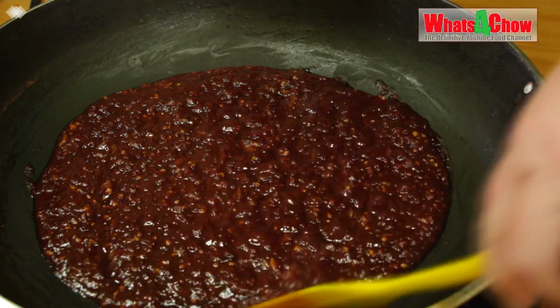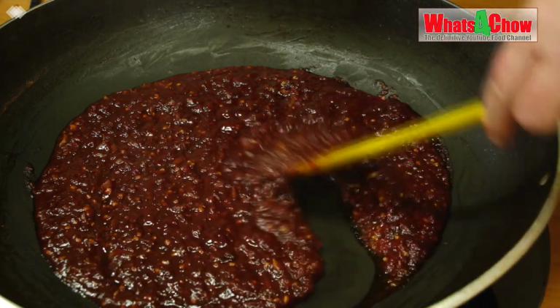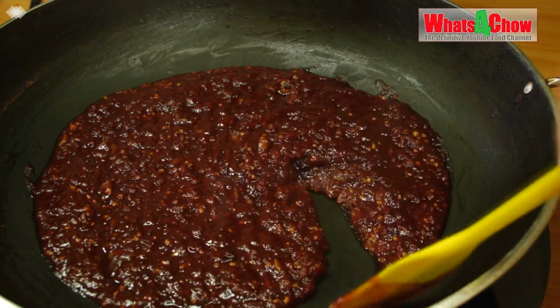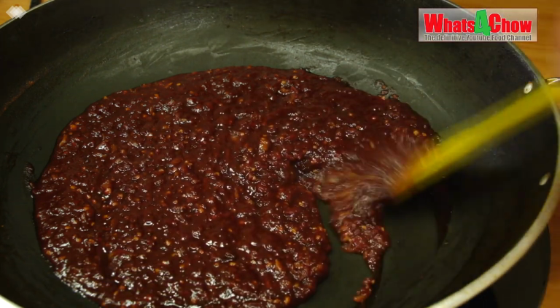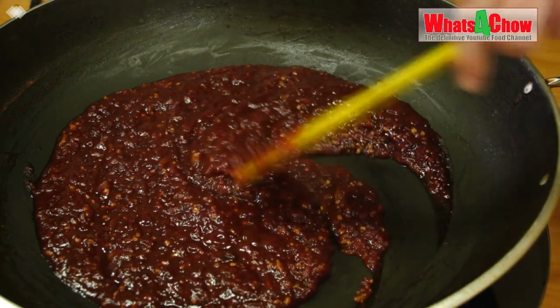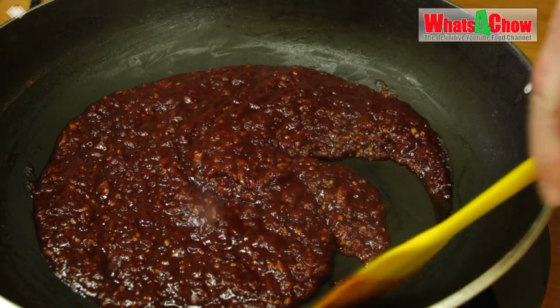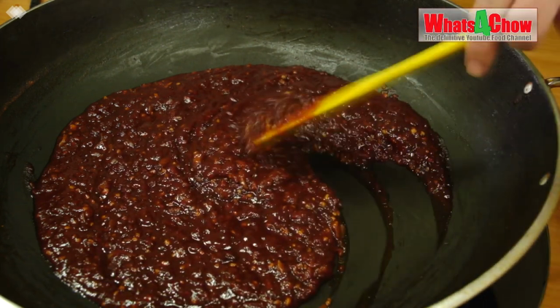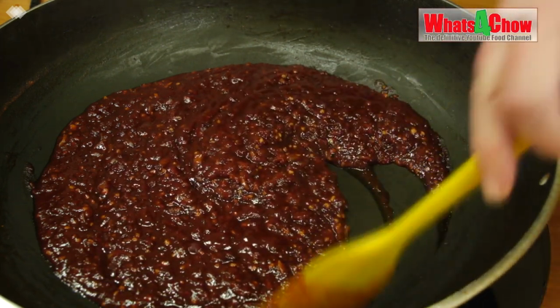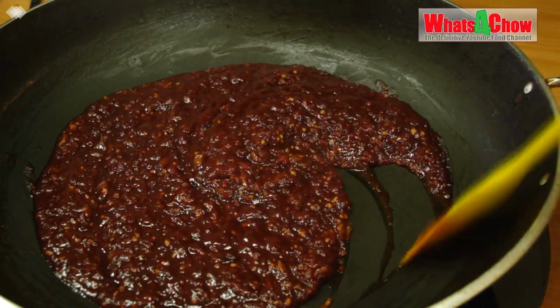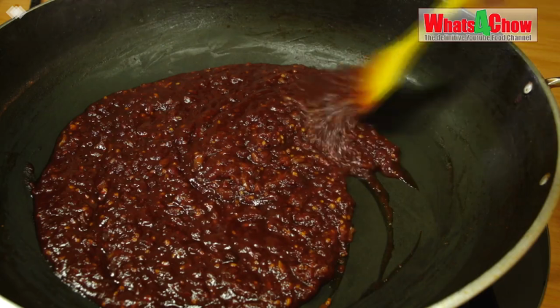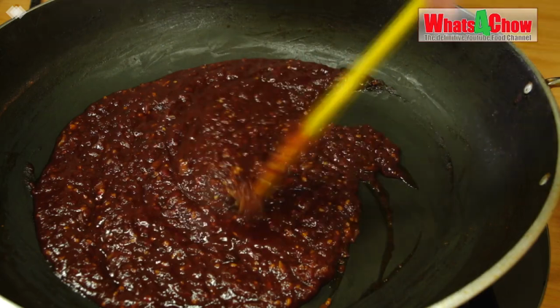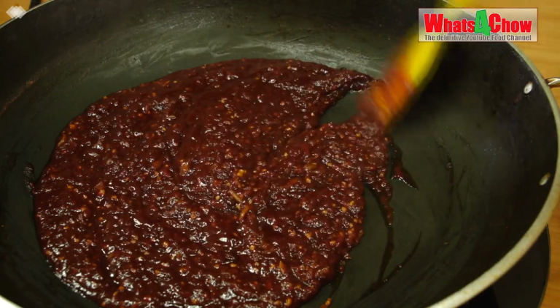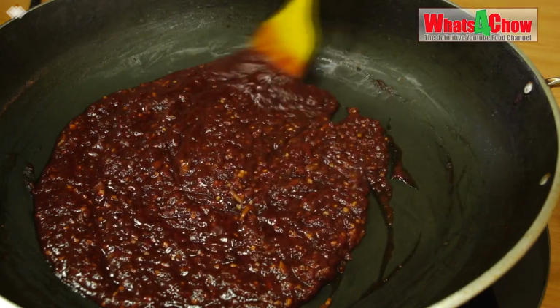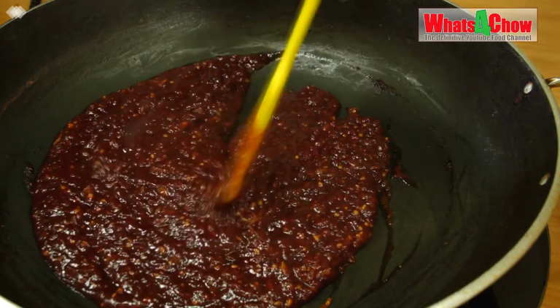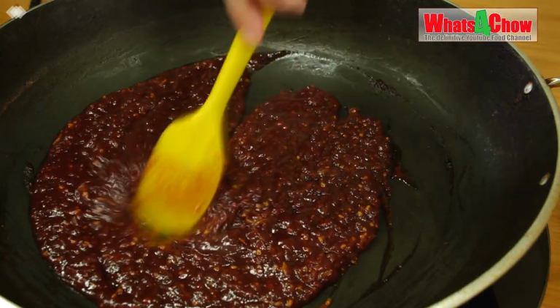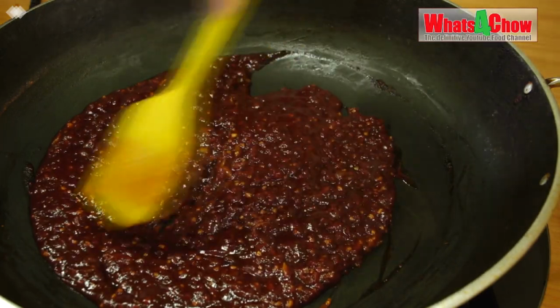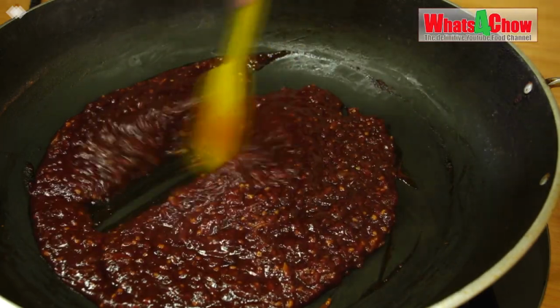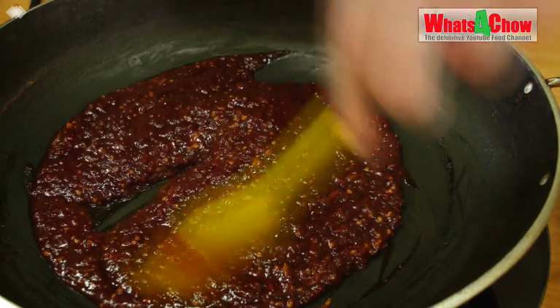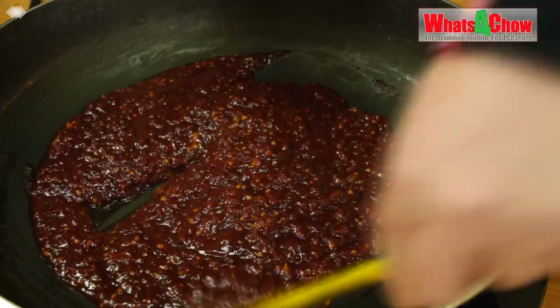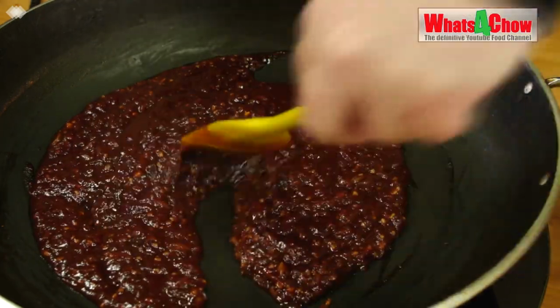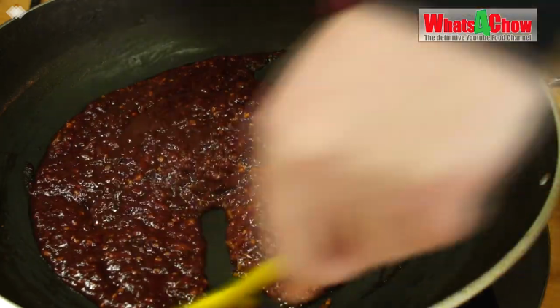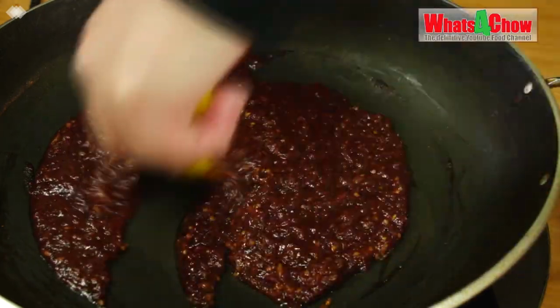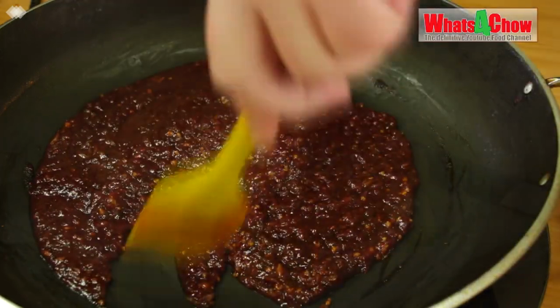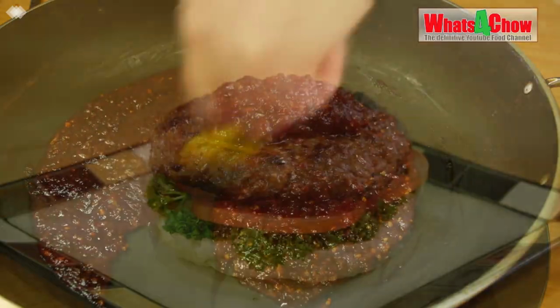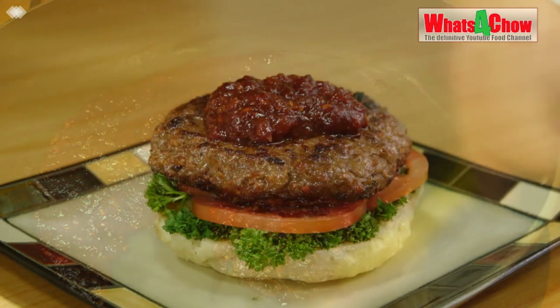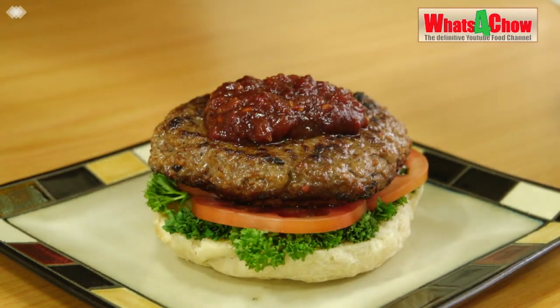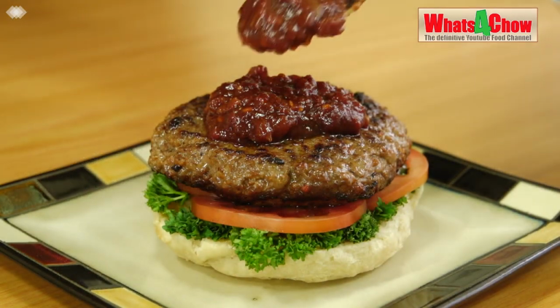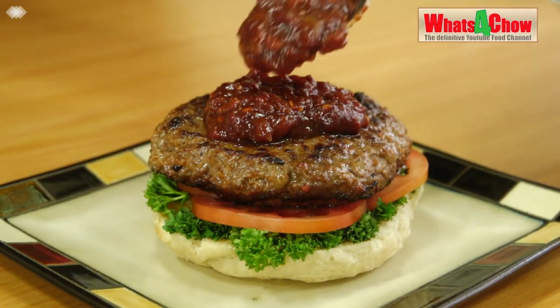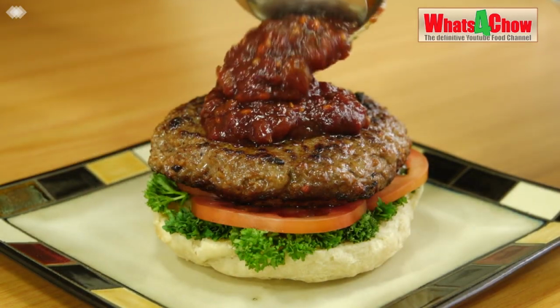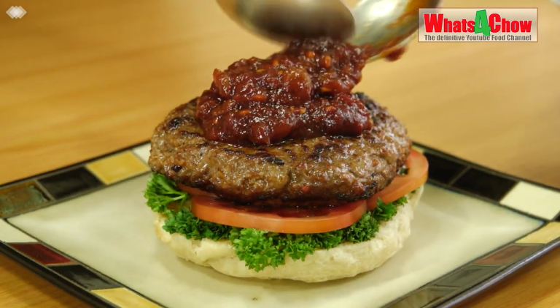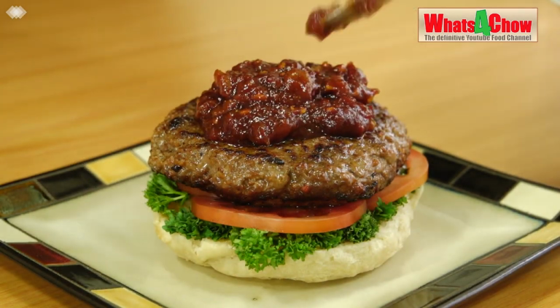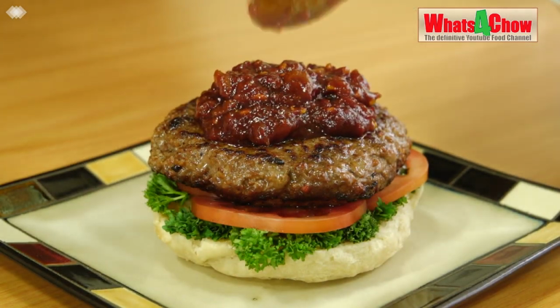Turn off the gas and bottle the sauce in sterilized bottles. There is no need to pressure can the product, as the sugar and acid content is high enough to guarantee a safe result.